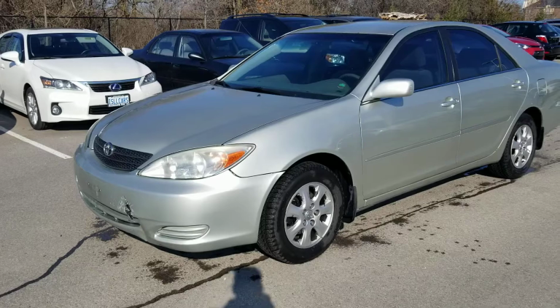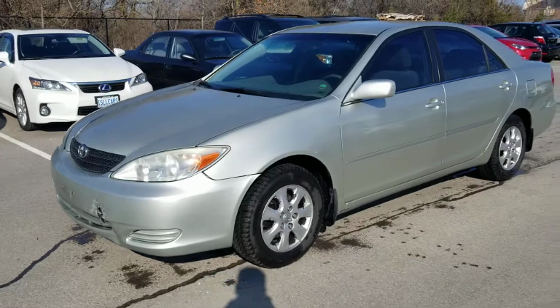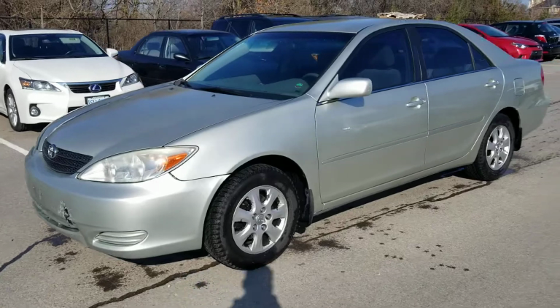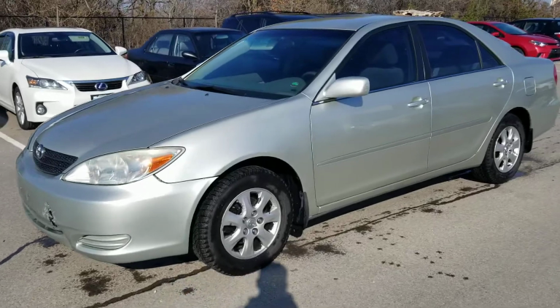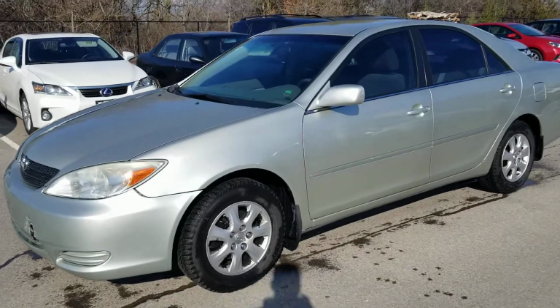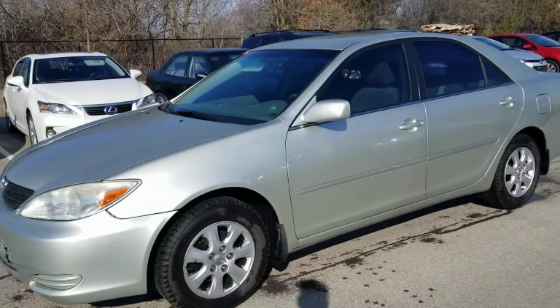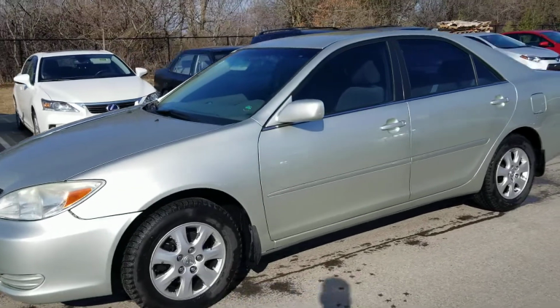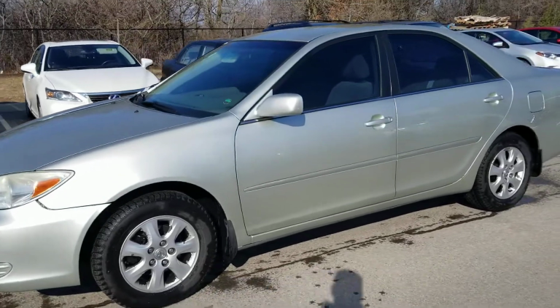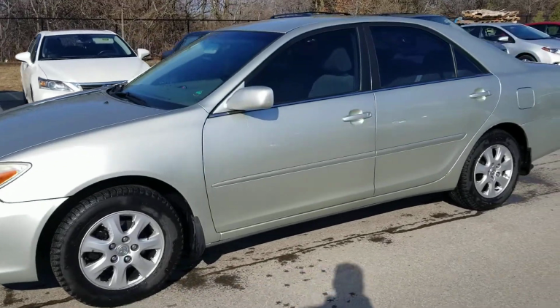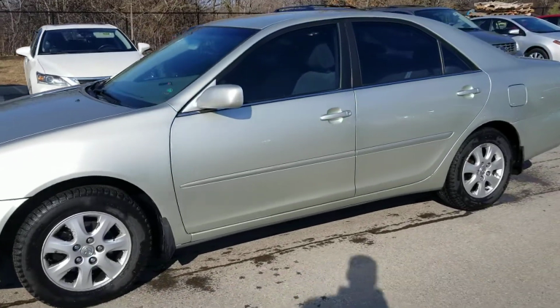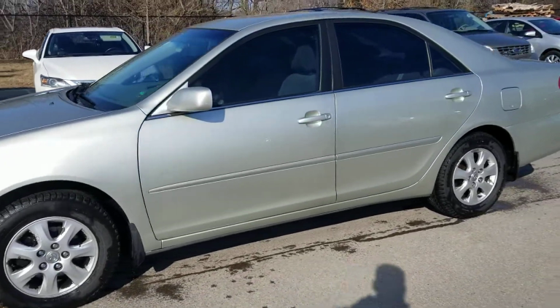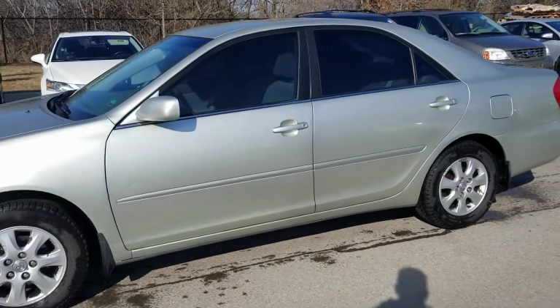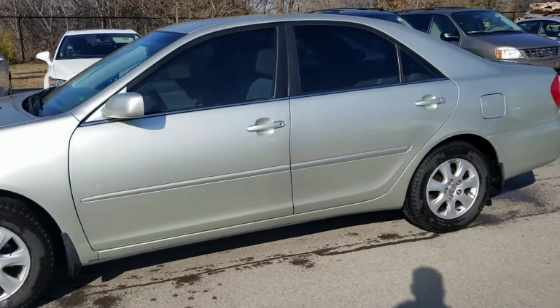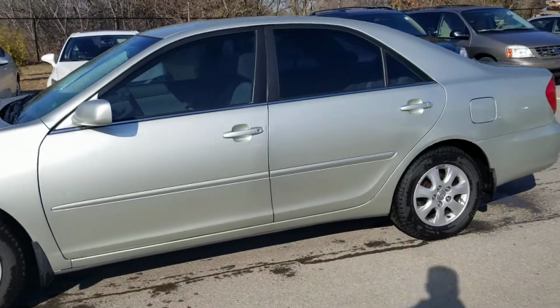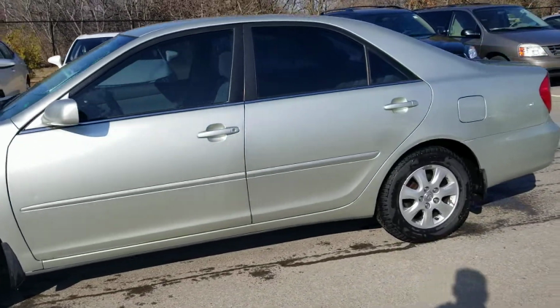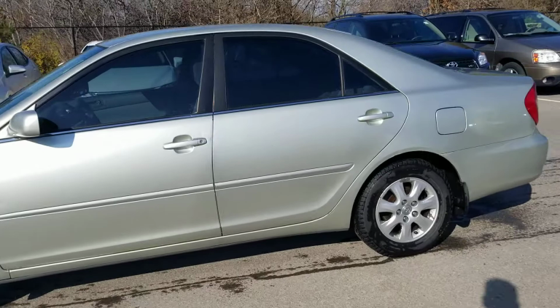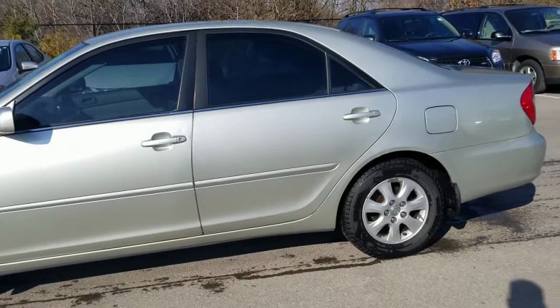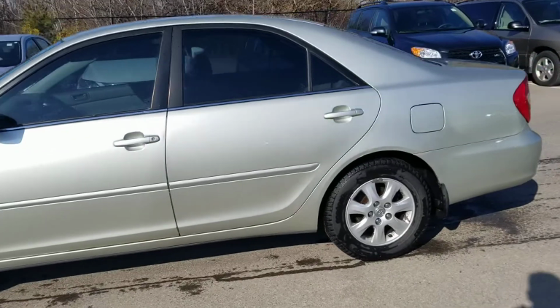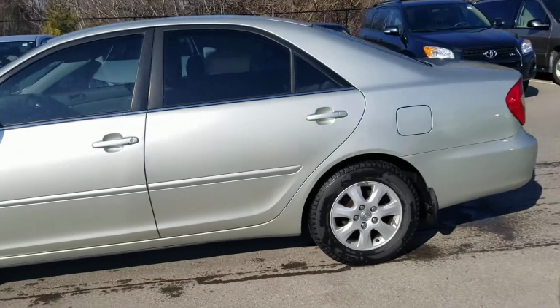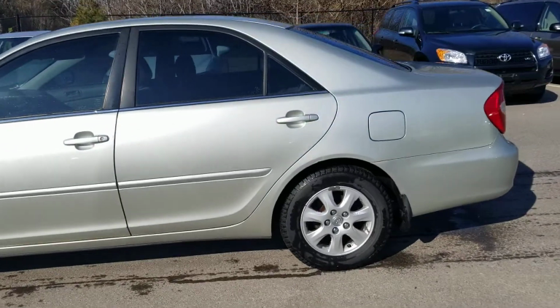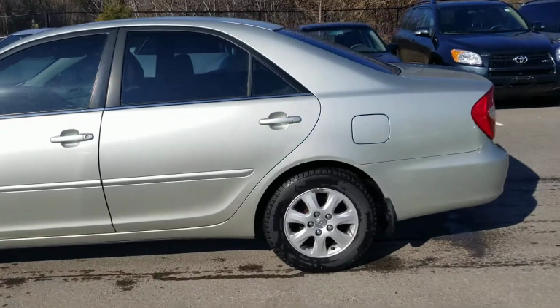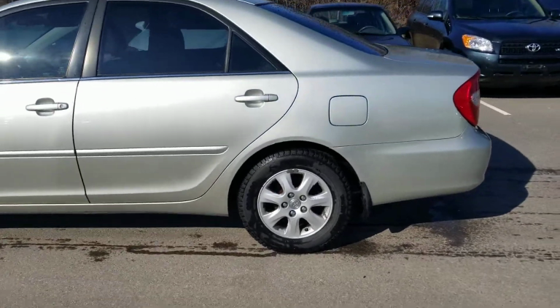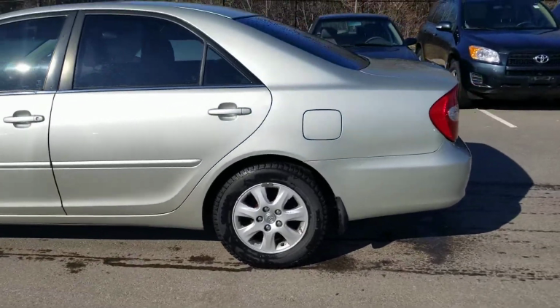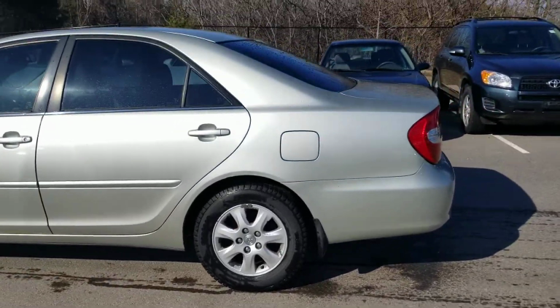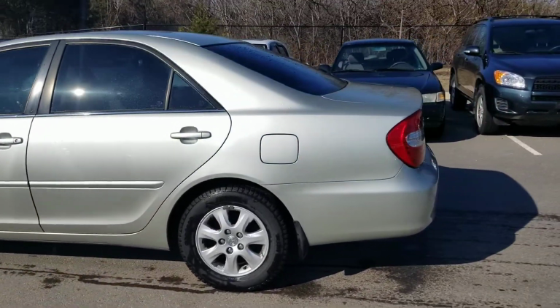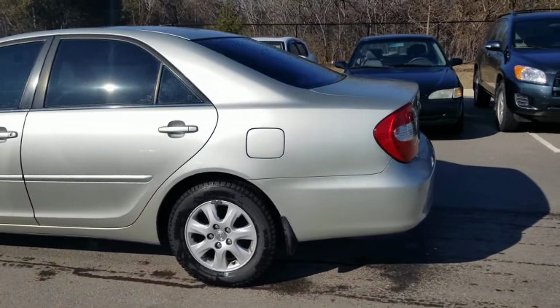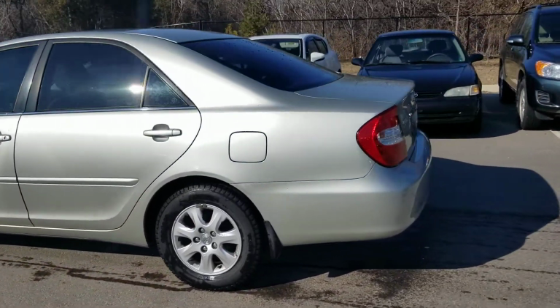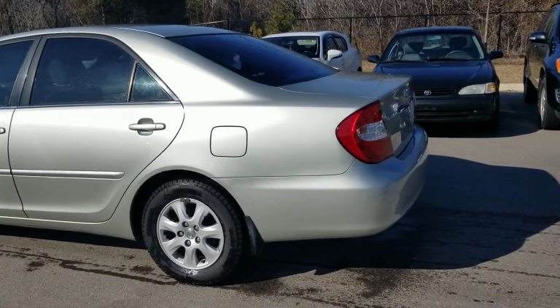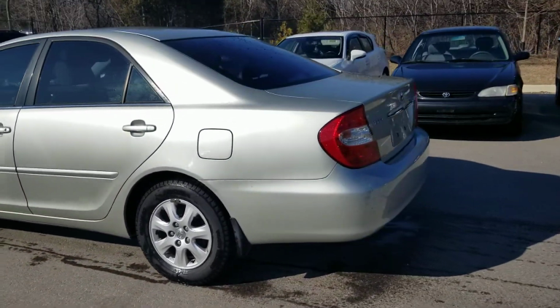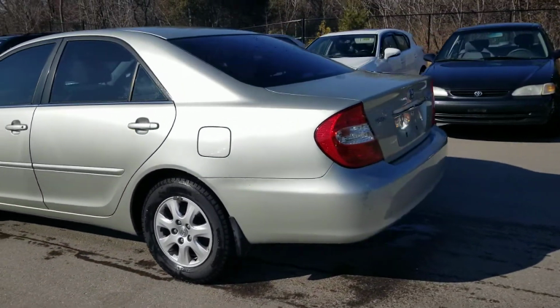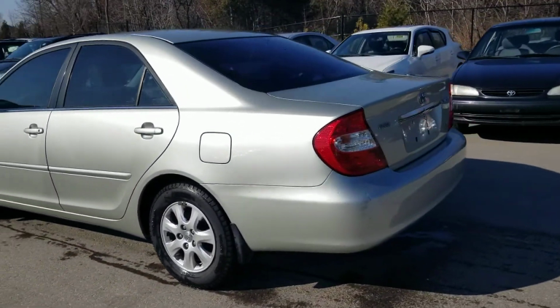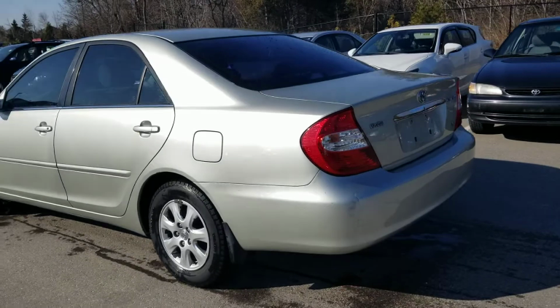Hey guys, this is Jamie Giroux, Richmond Hill Toyota Used Car Department, and you are looking at a 2003 Toyota Camry LE V6. It has 209,000 kilometers on it.